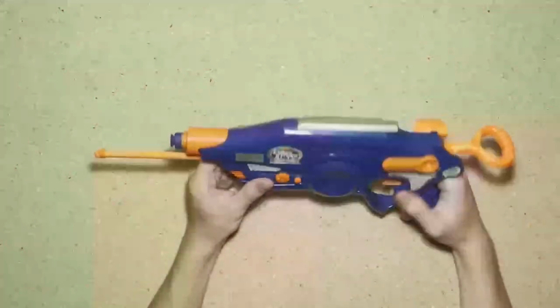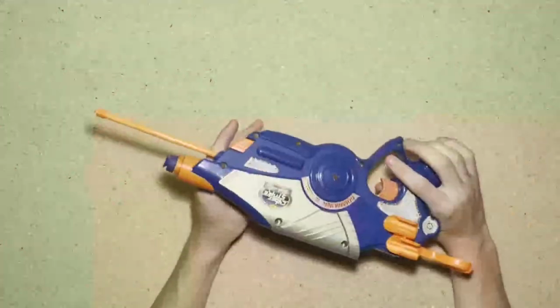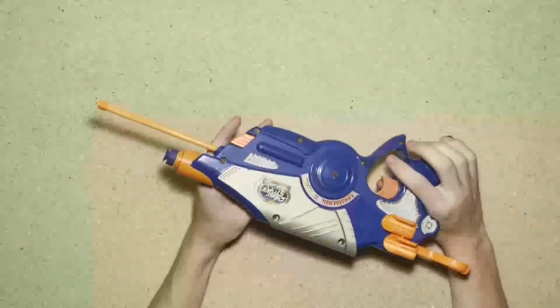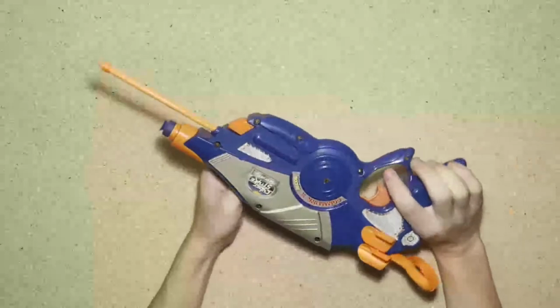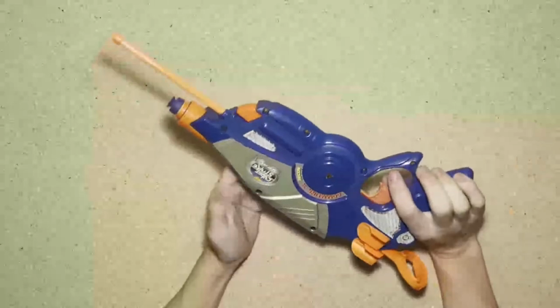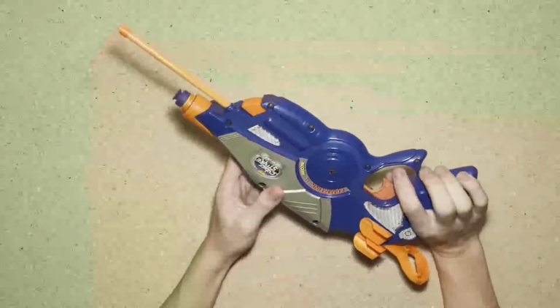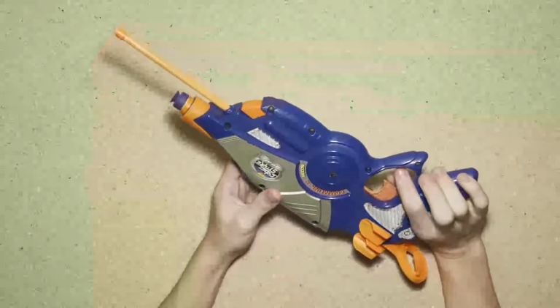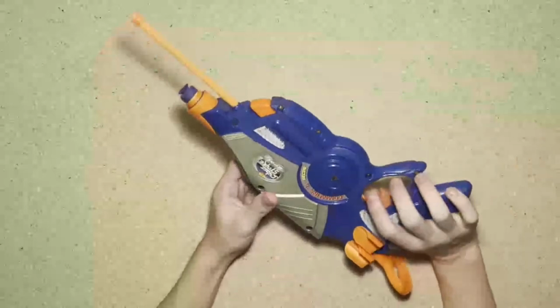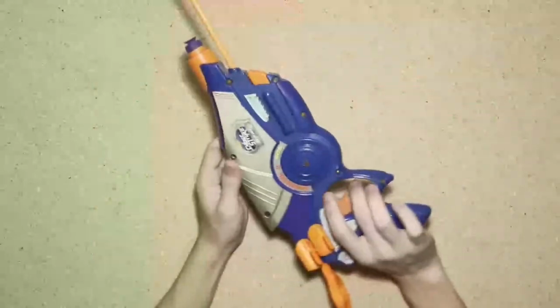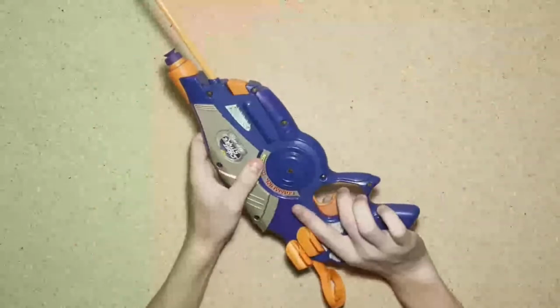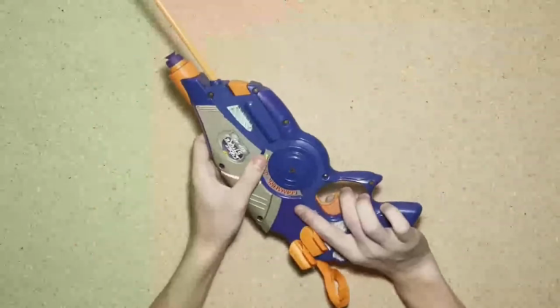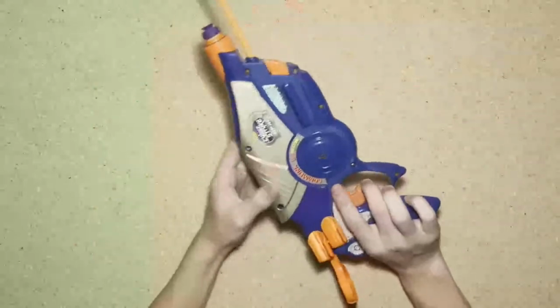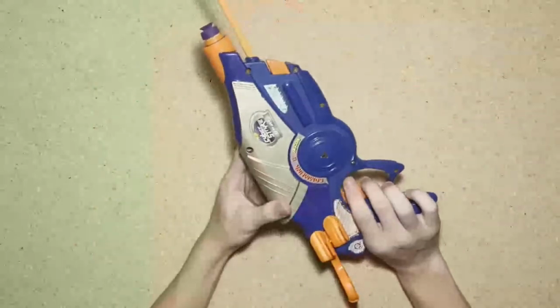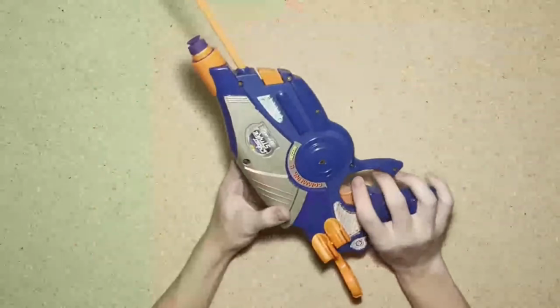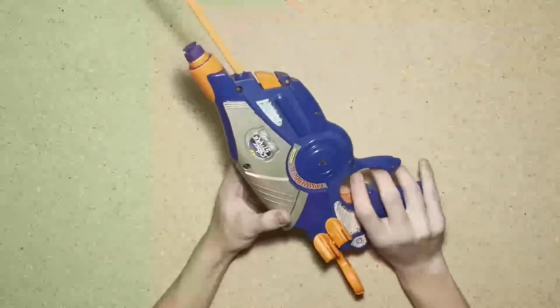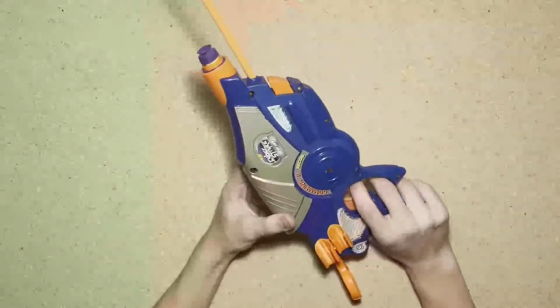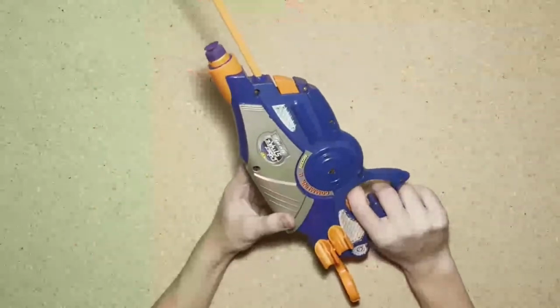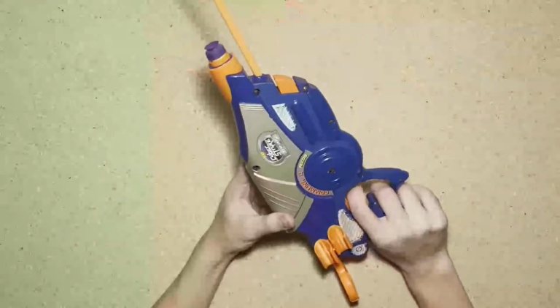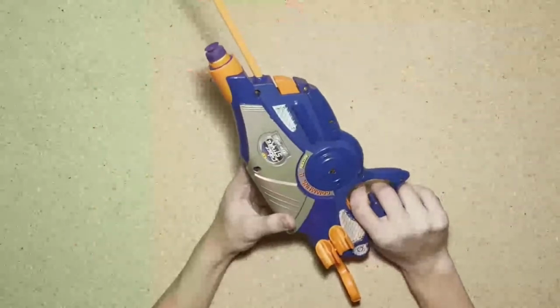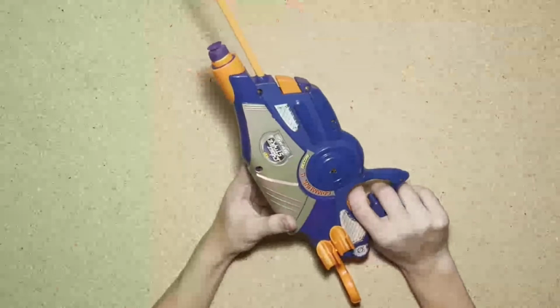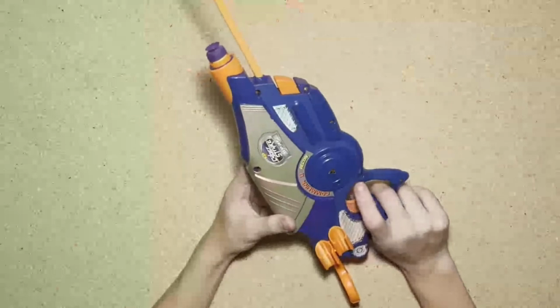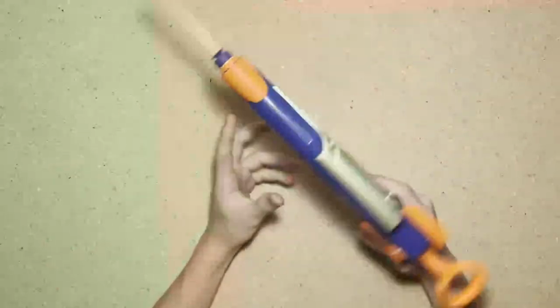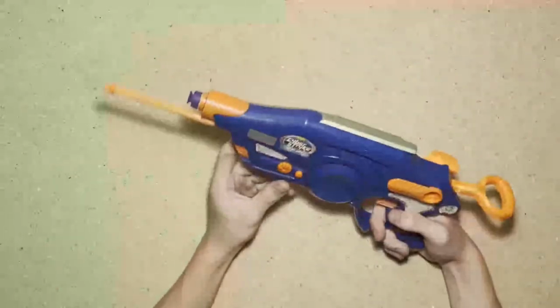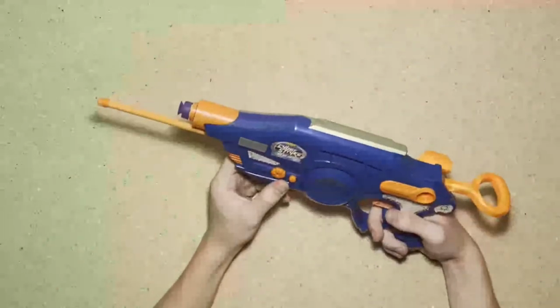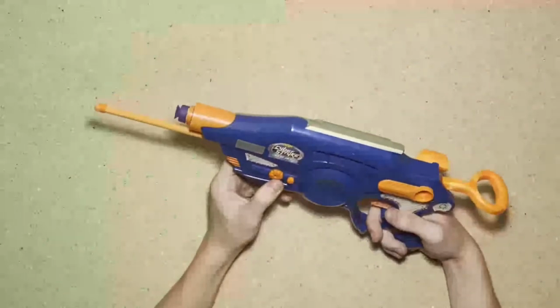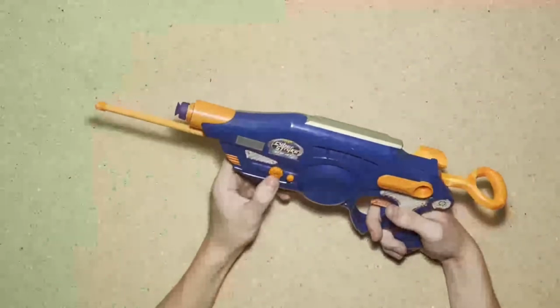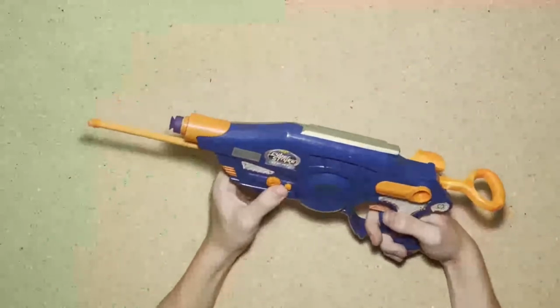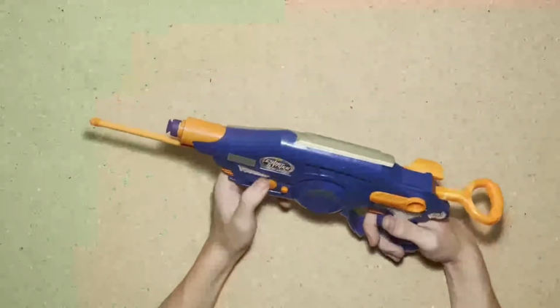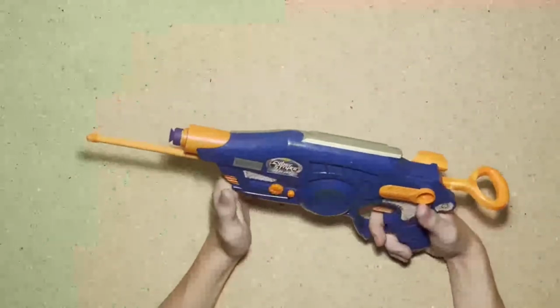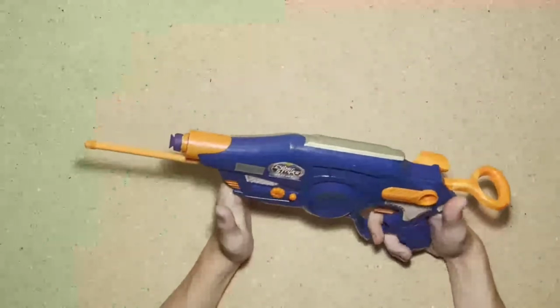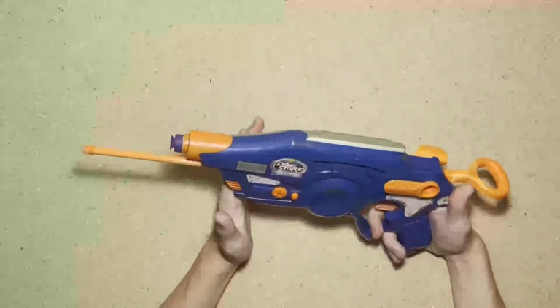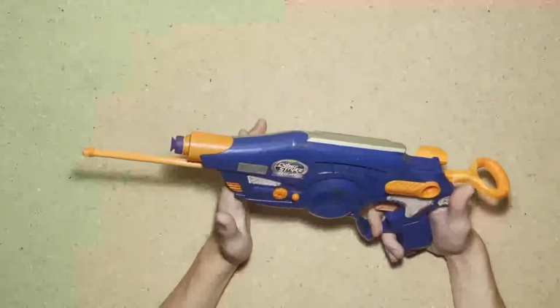Next we have a Comlink 2 that doesn't have its buddy — this is the Recon, the other one's the Commander I think. It does turn on; I don't have batteries in it right now but I did test it earlier and it does fire.